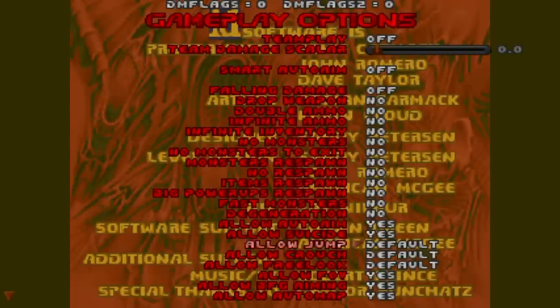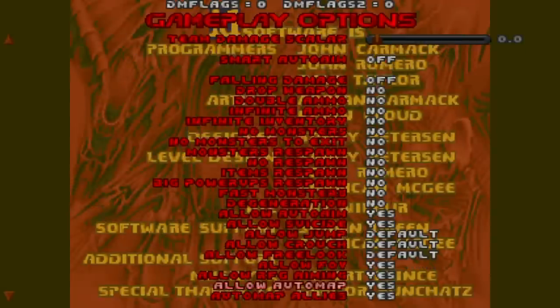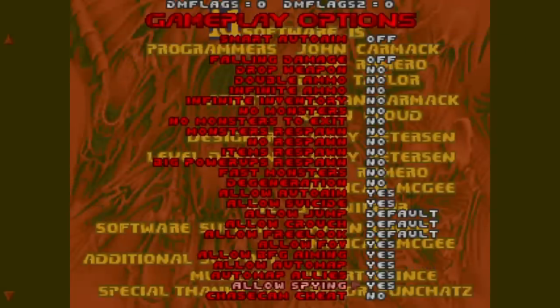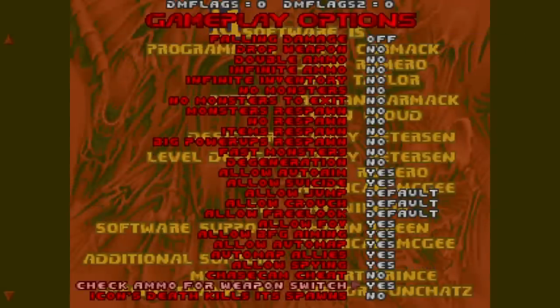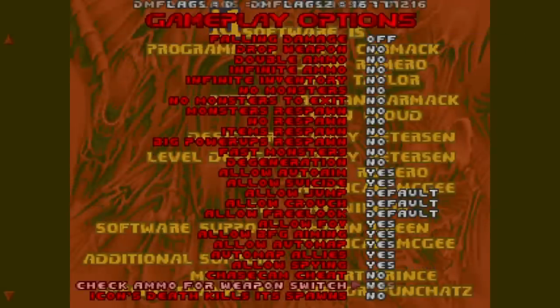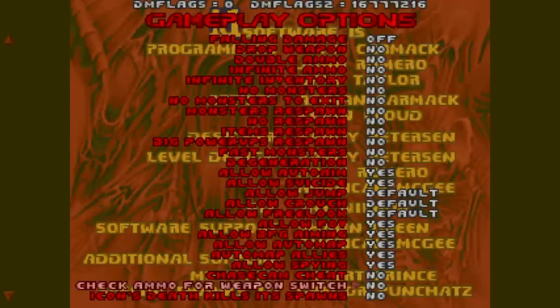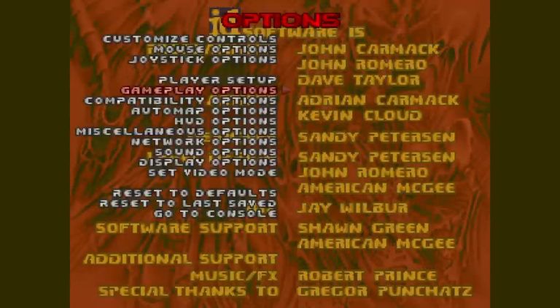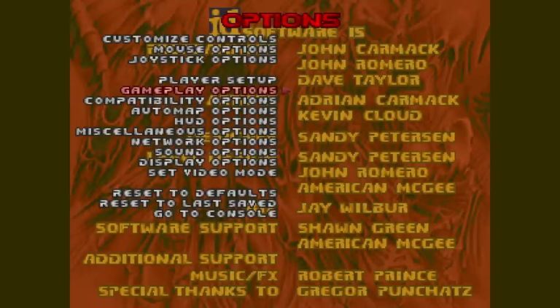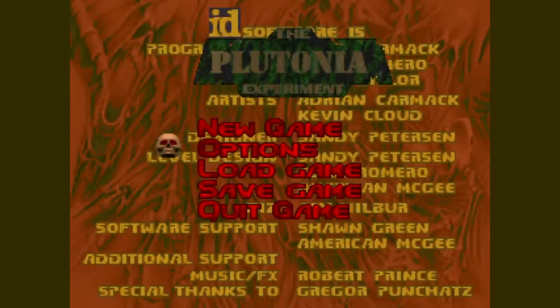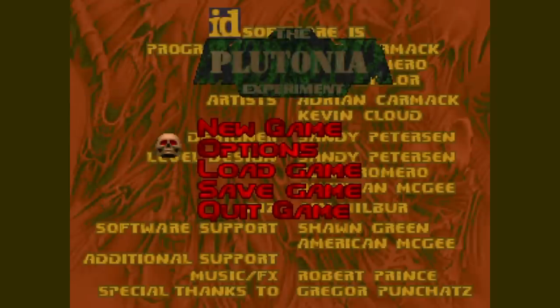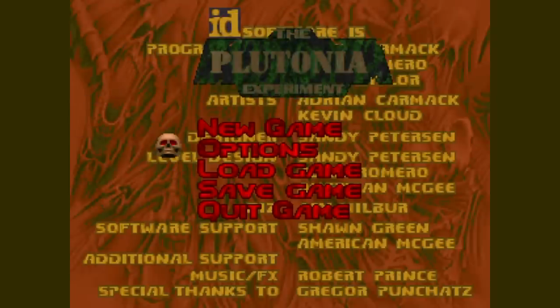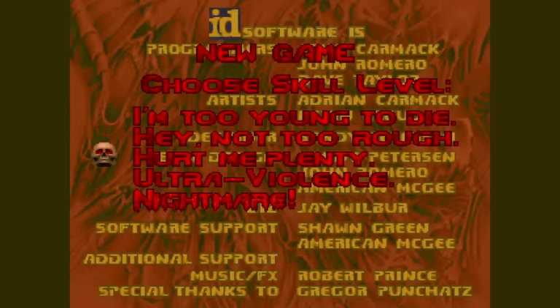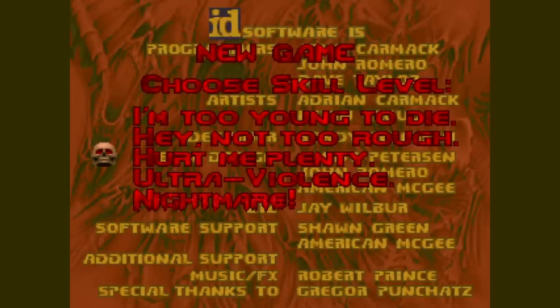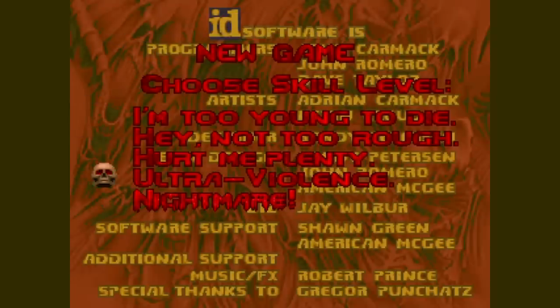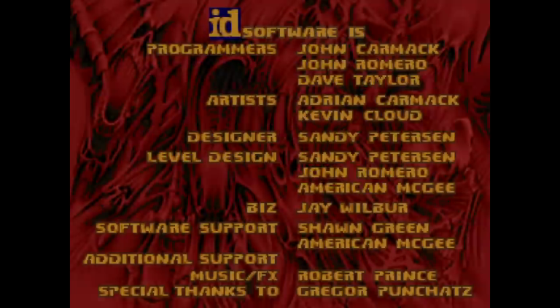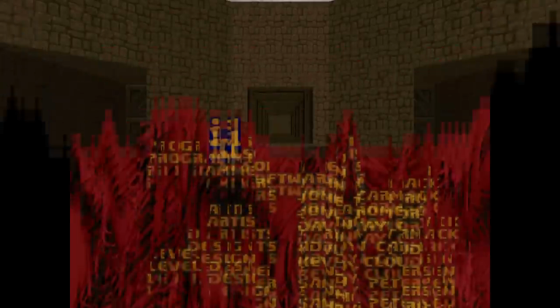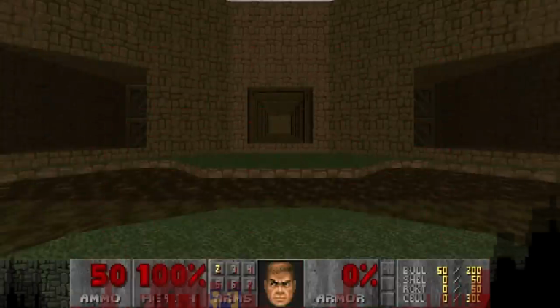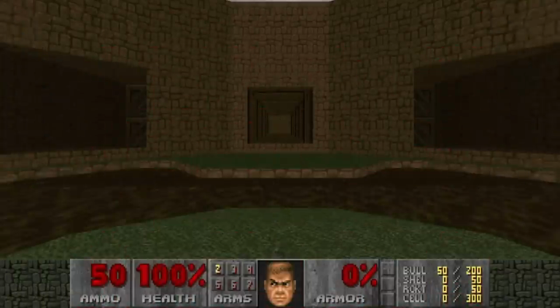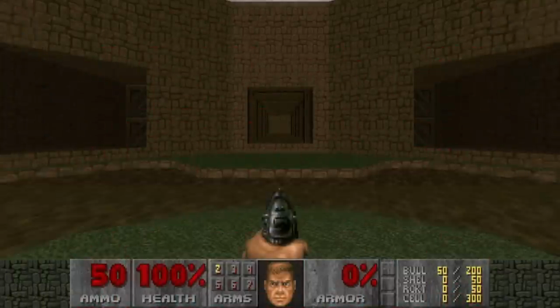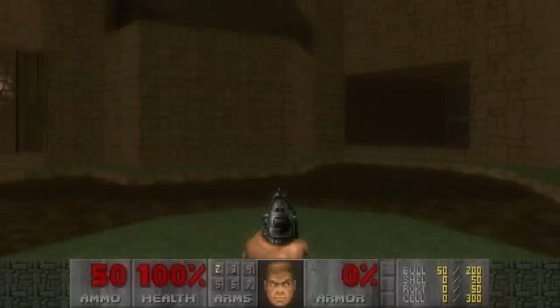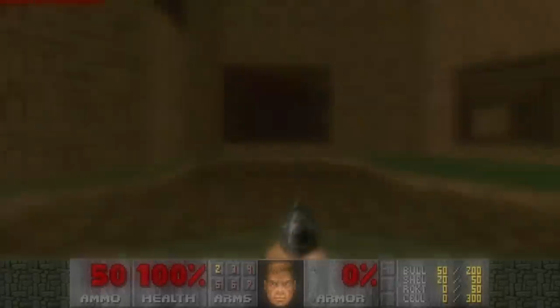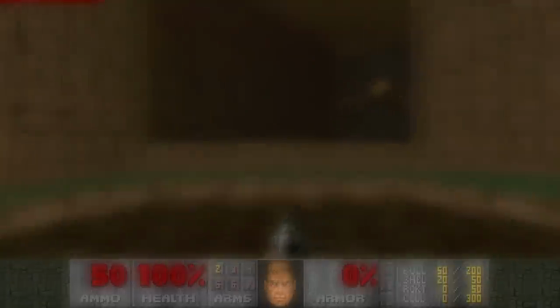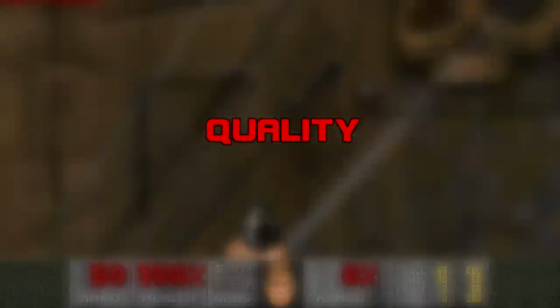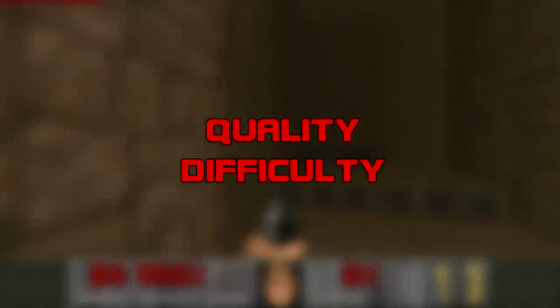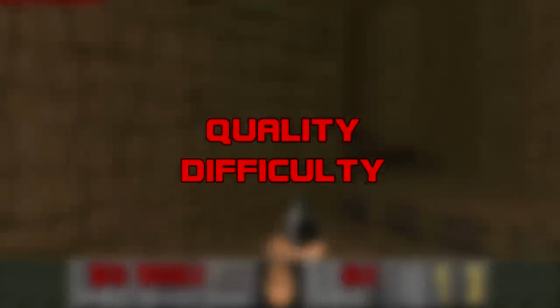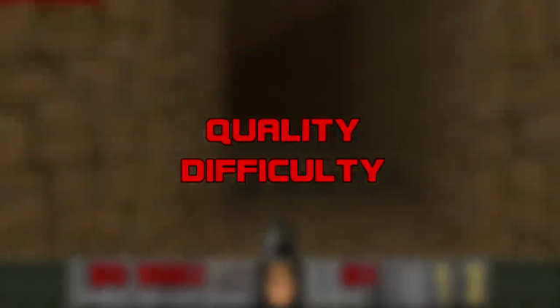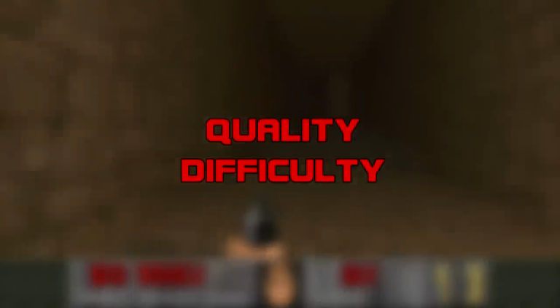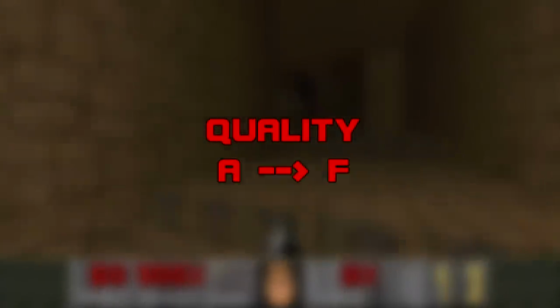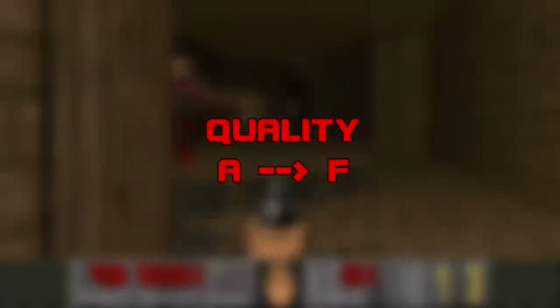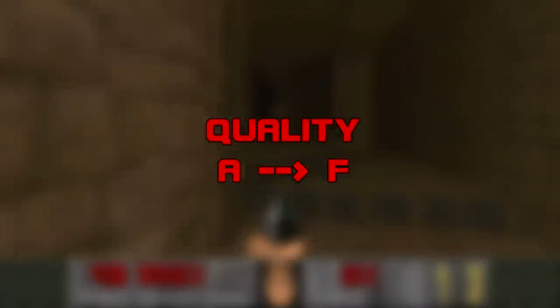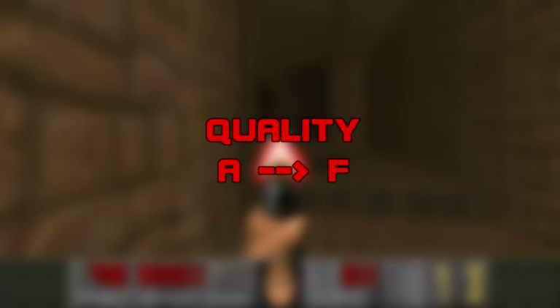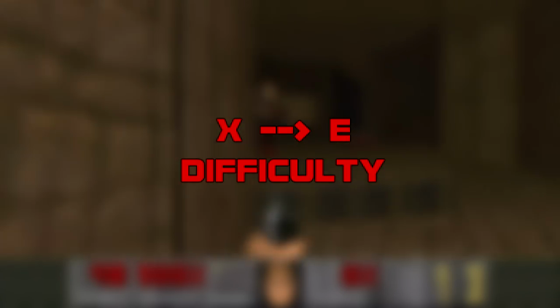I'm excited to get into this one. The more Doom I play, the more I respect and enjoy the Plutonia Experiment. Here's how the show works: we'll give each level on the WAD two grades, one for quality and one for difficulty. We grade quality from A to F, and difficulty from X to E.